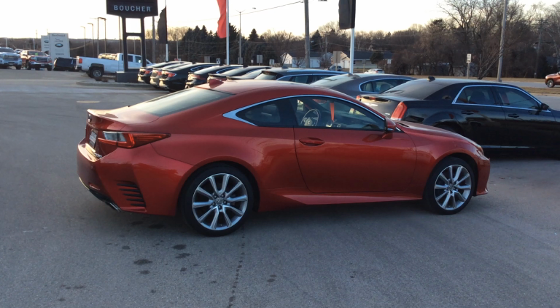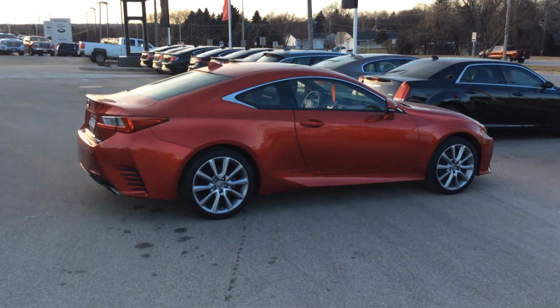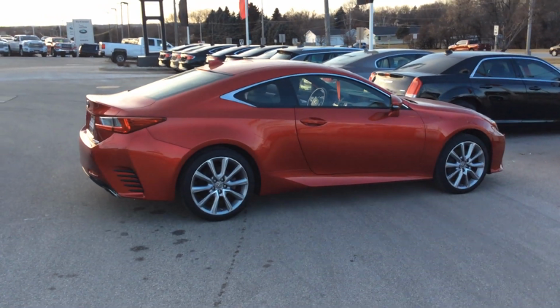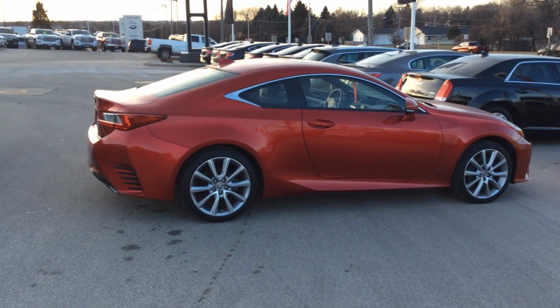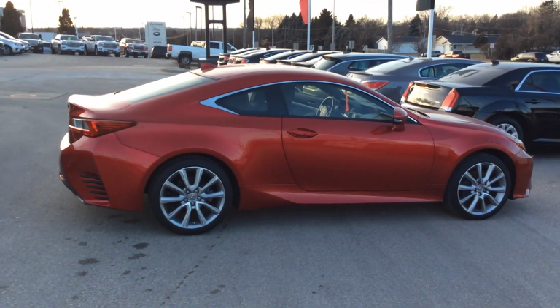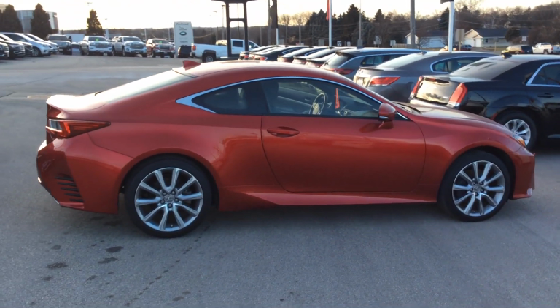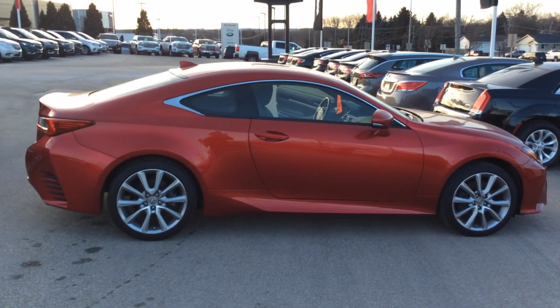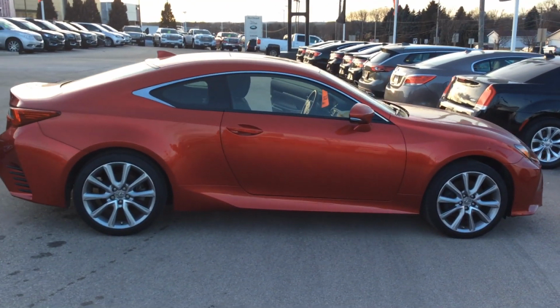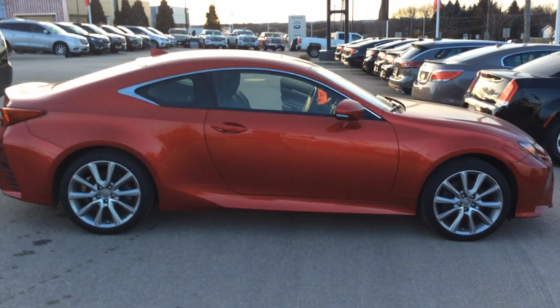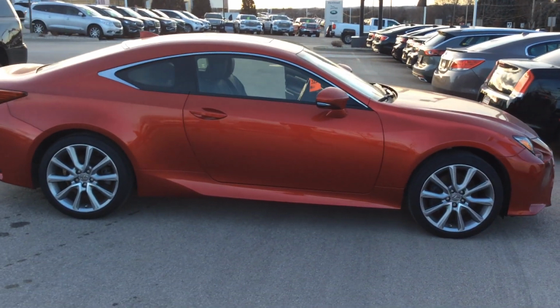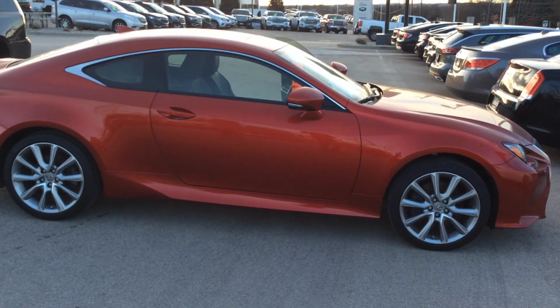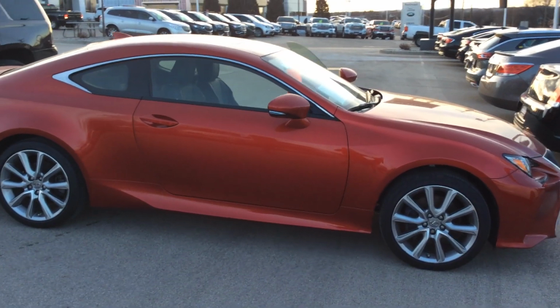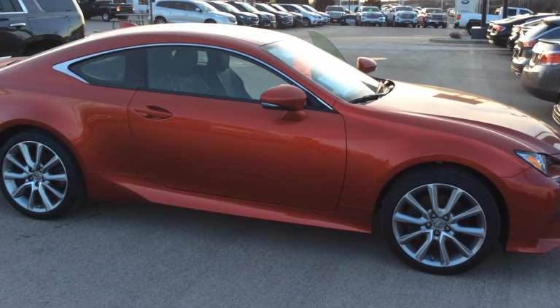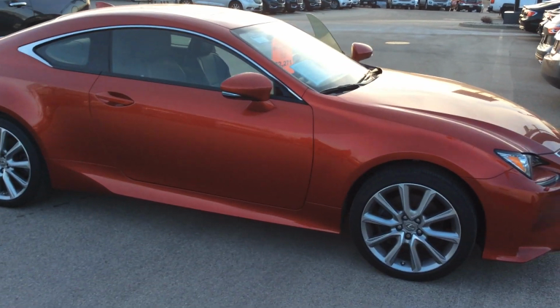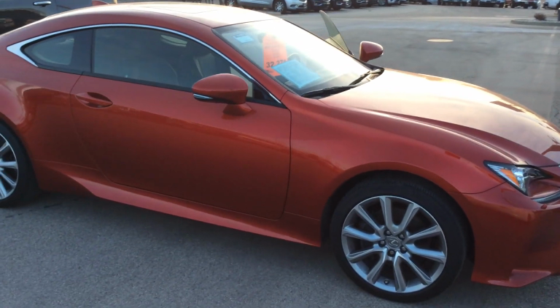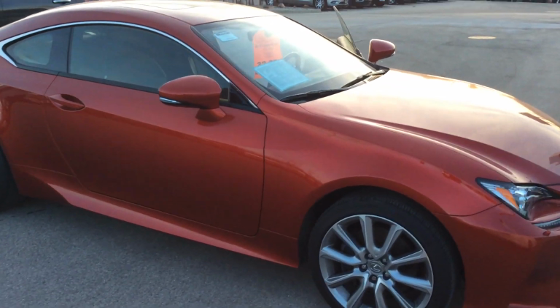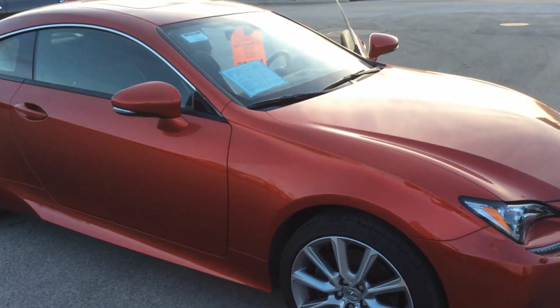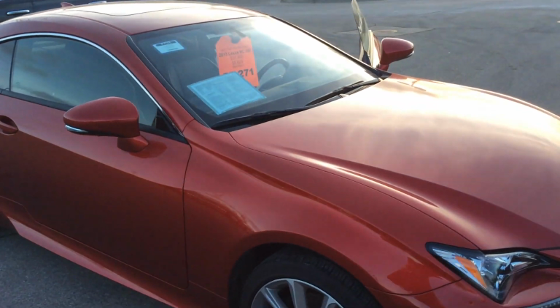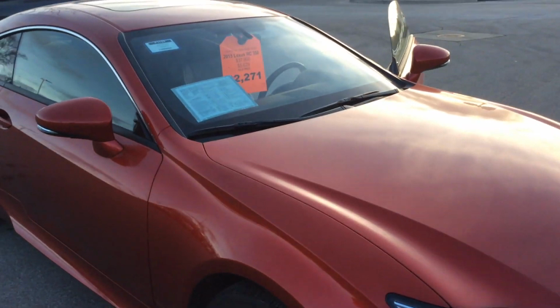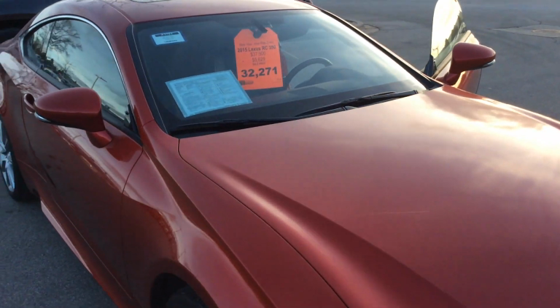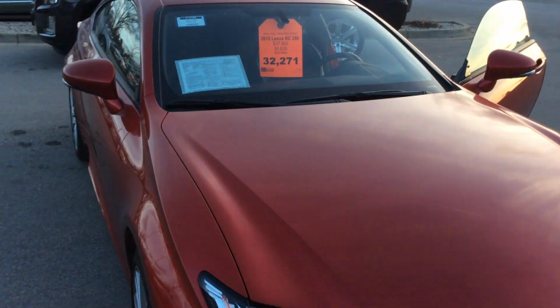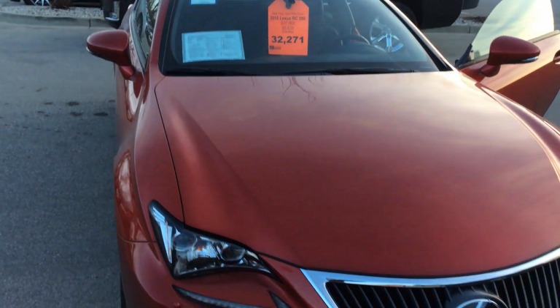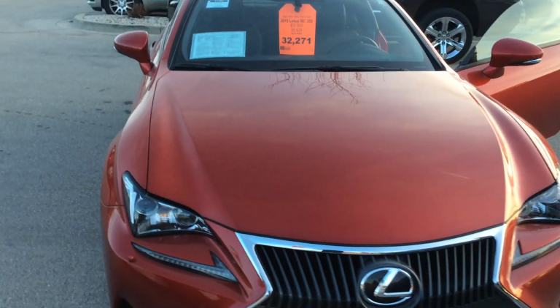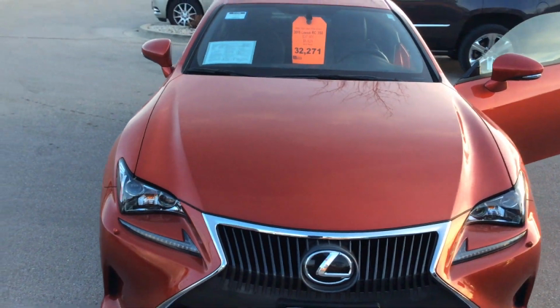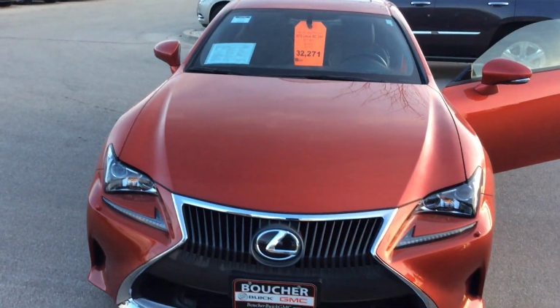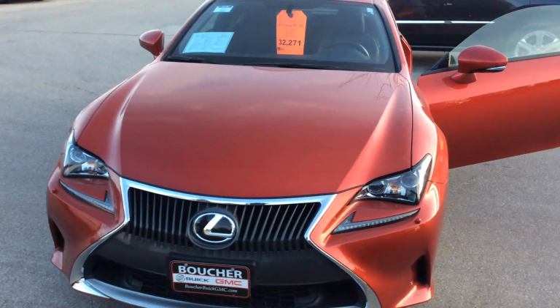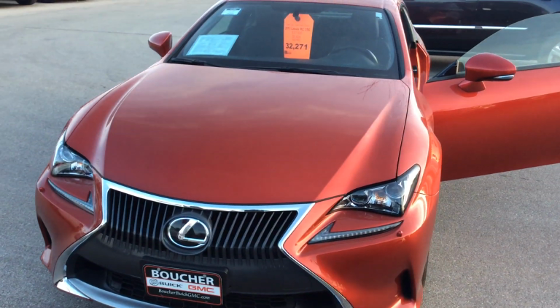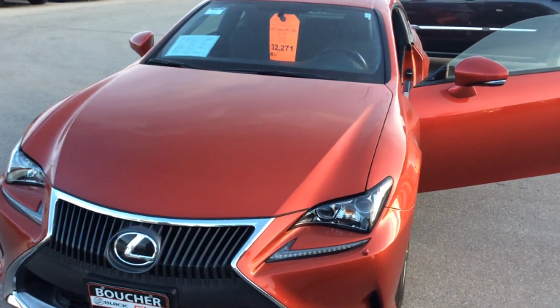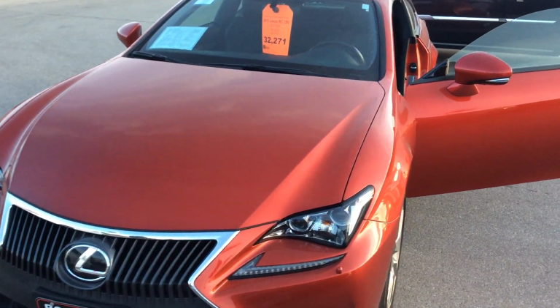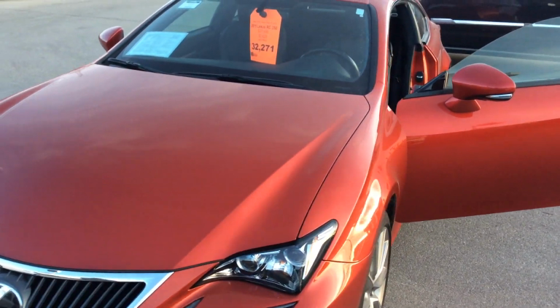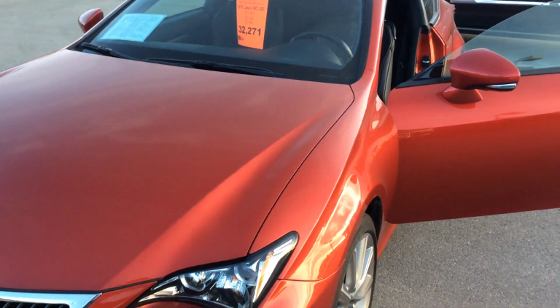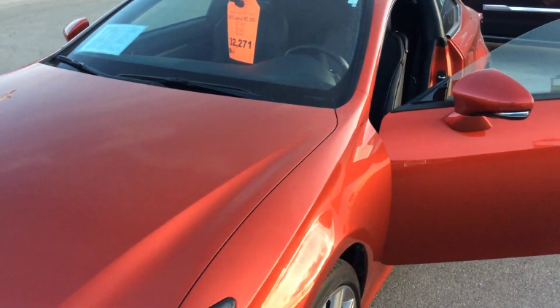Hello Mr. and Mrs. Miller, this is Casey Kemmerer, just giving you a quick video walk-around of the 2015 Lexus RS350. We're located right off of East Morrowind Boulevard, near downtown Waukesha. If you want to come check it out, beautiful red color.